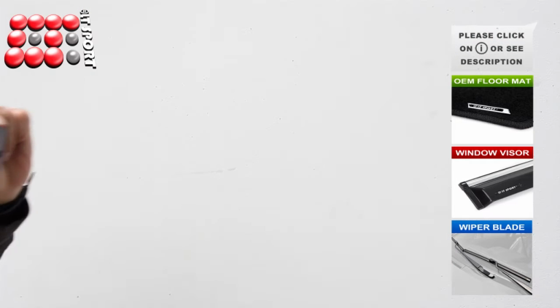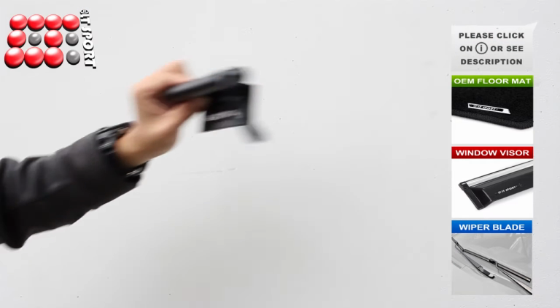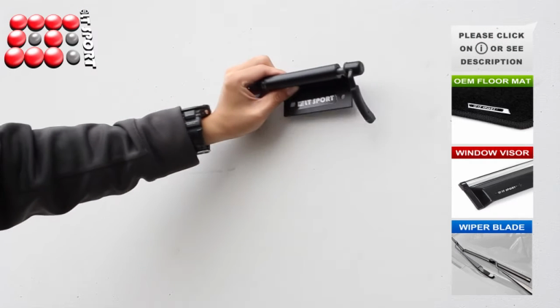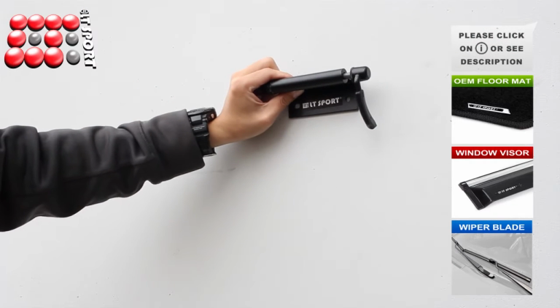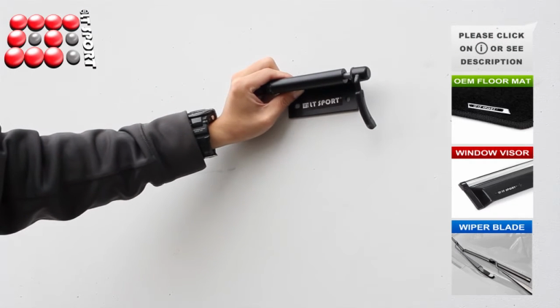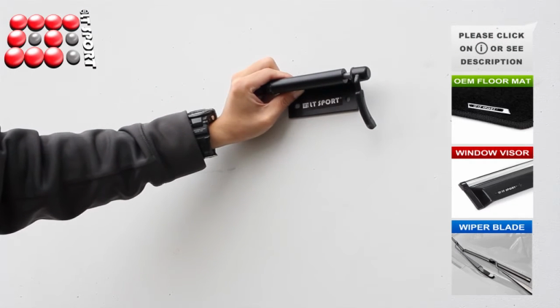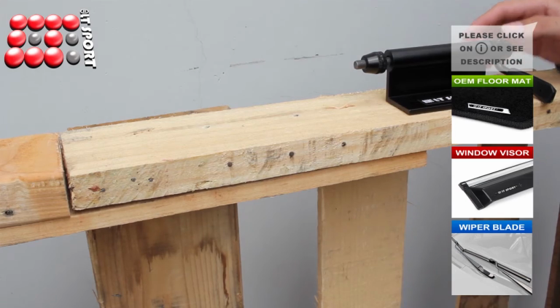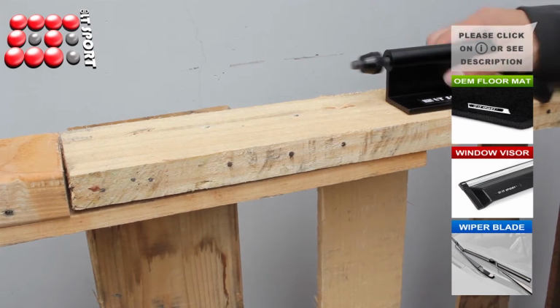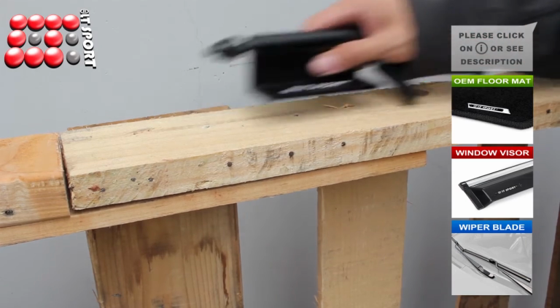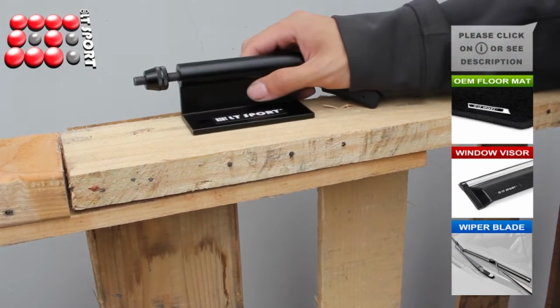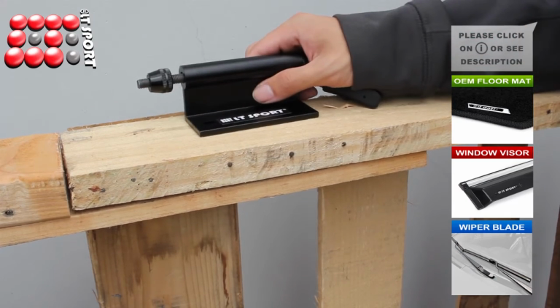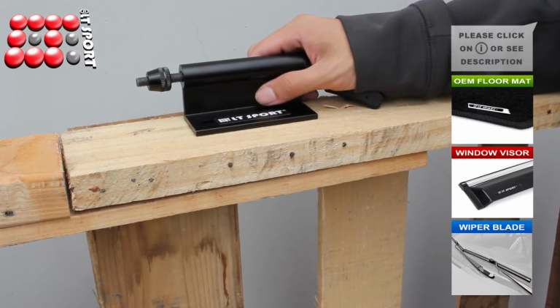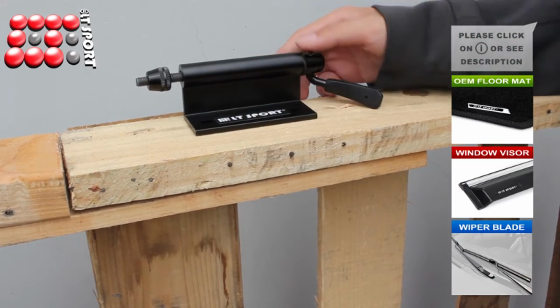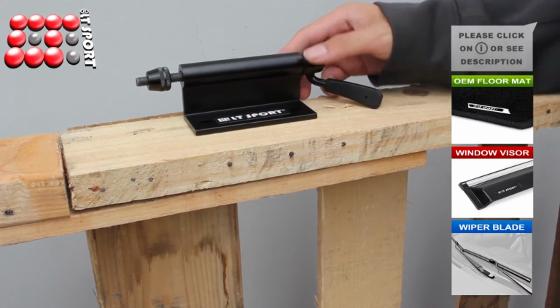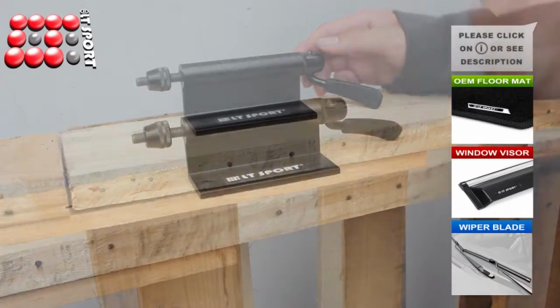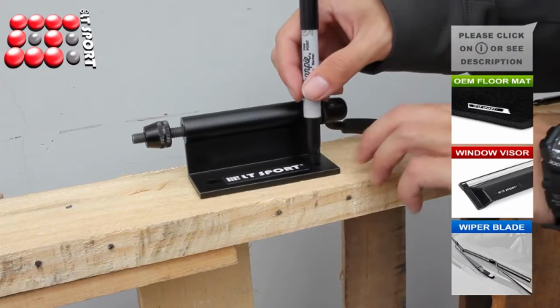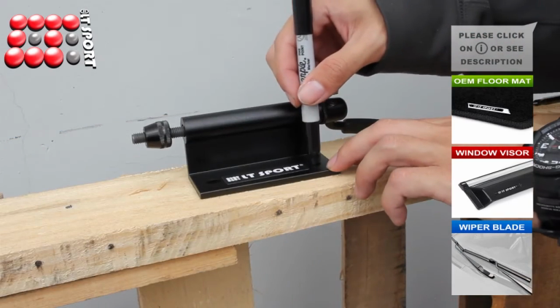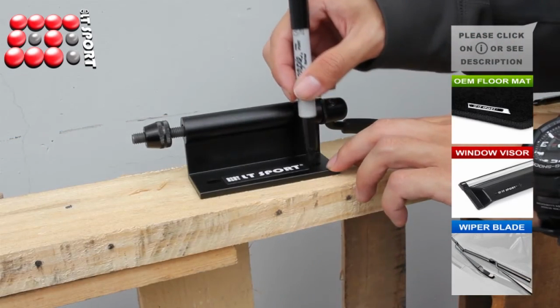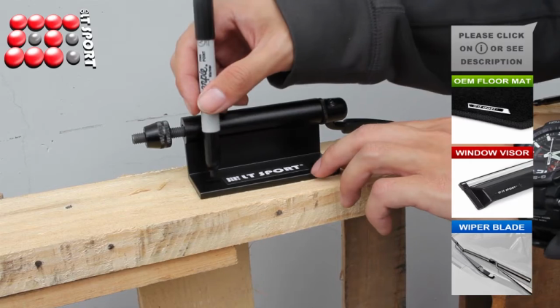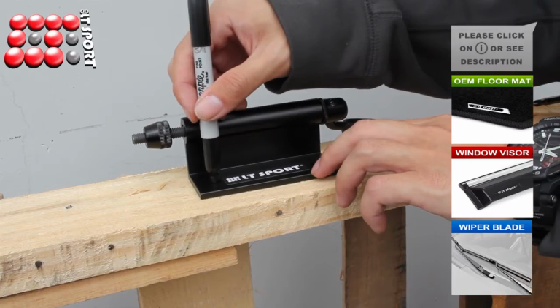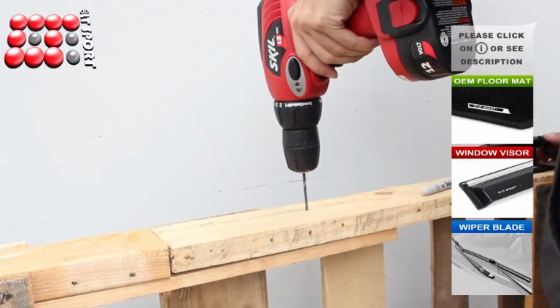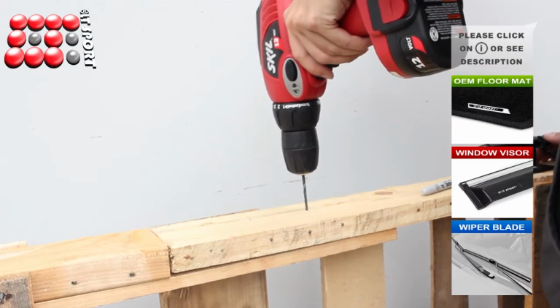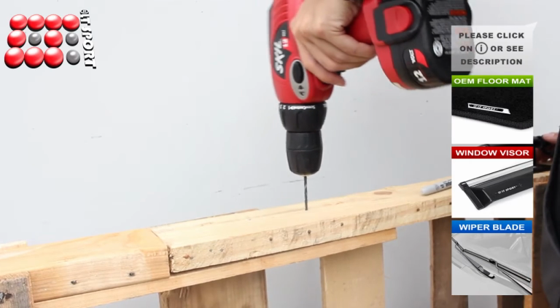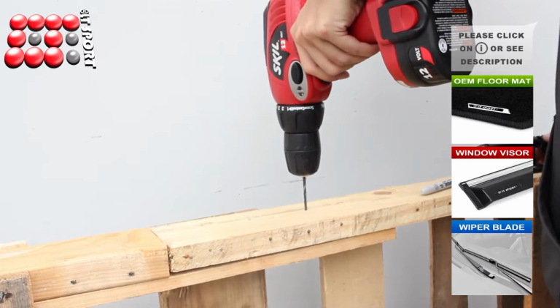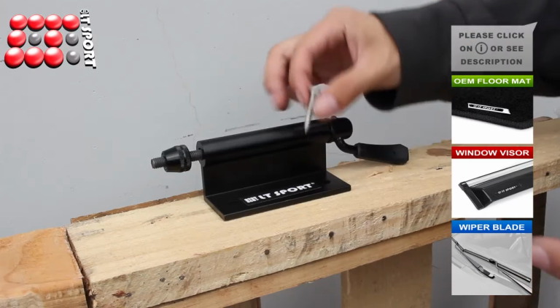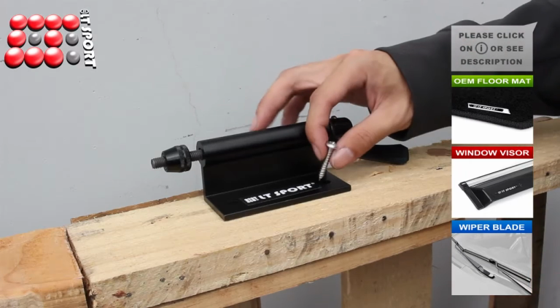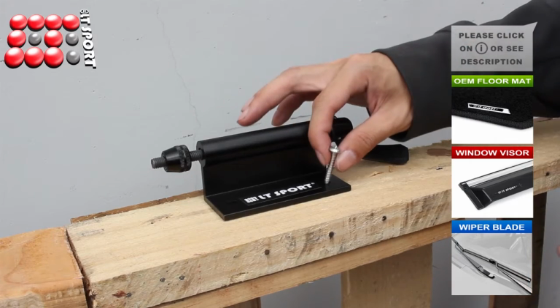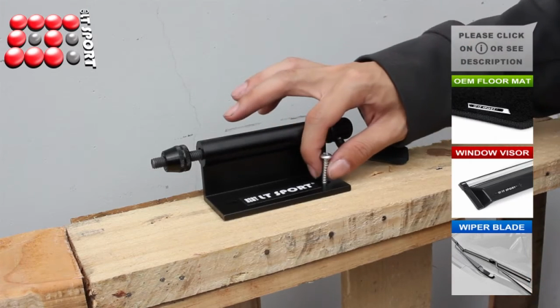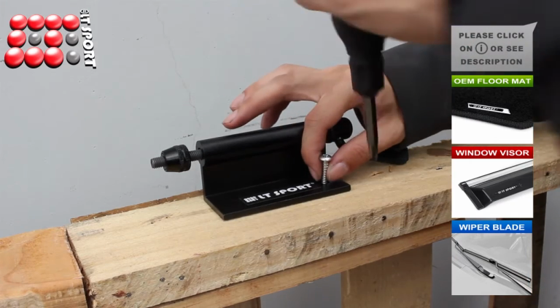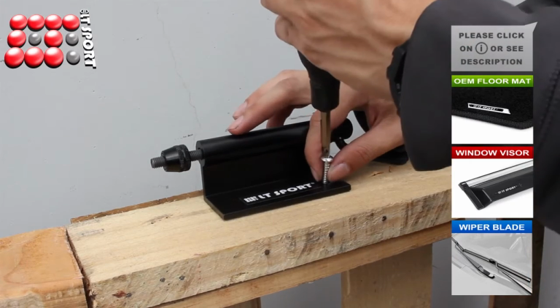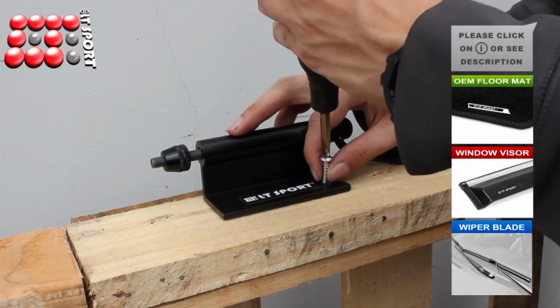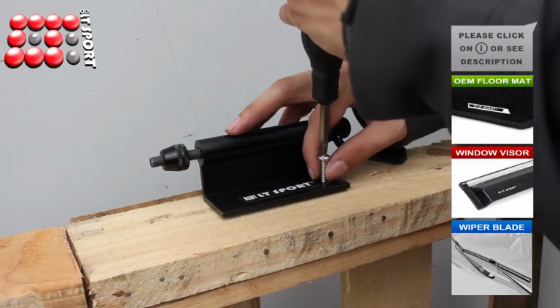Easy installation. Place the bike fork mount in the desired location where you can drill in holes. Mark holes for drilling and use a drill to drill in the holes. Insert a diameter bolt through the holes and tighten securely.